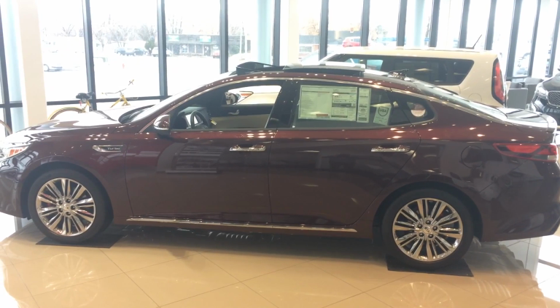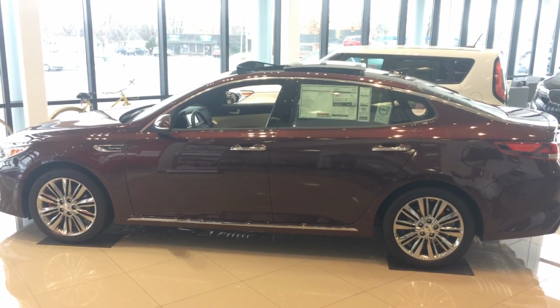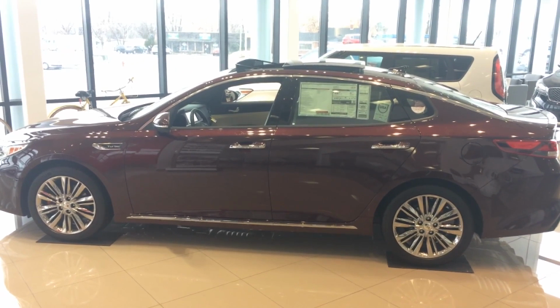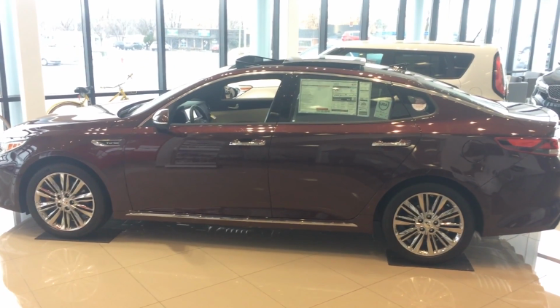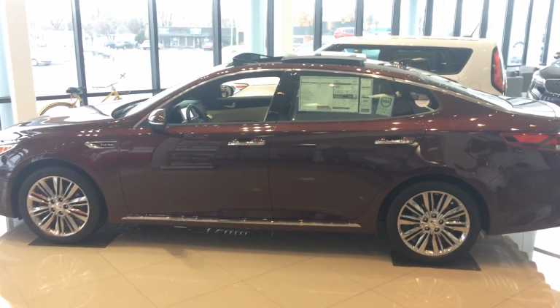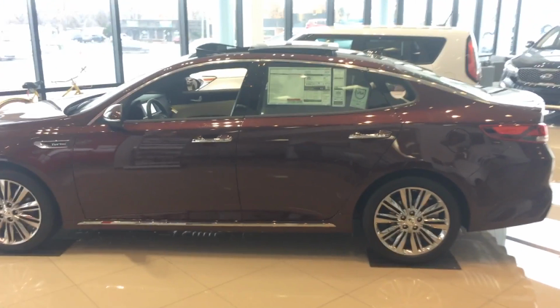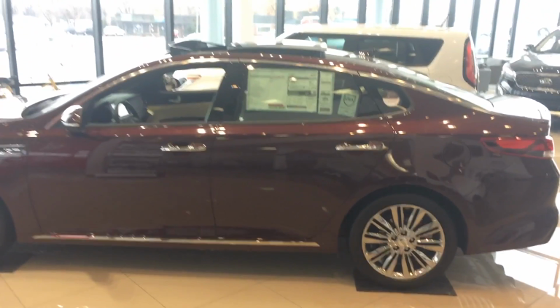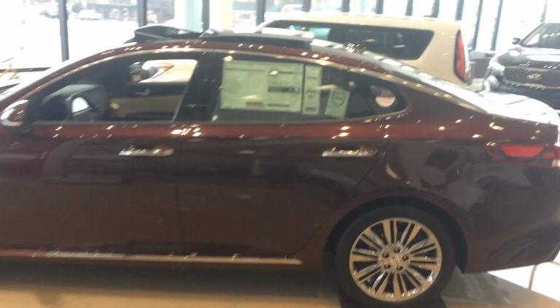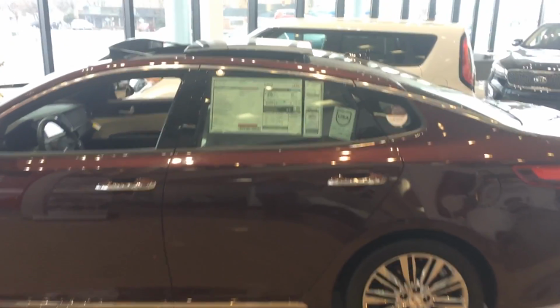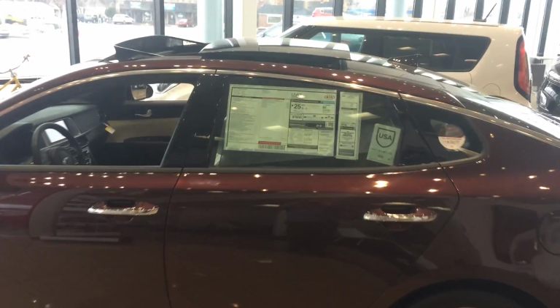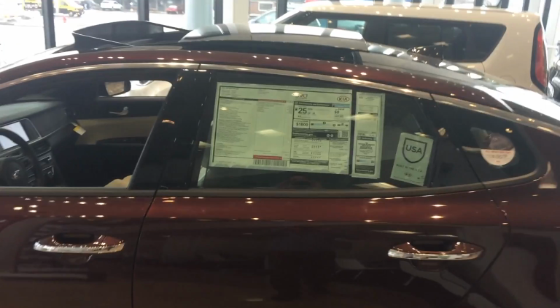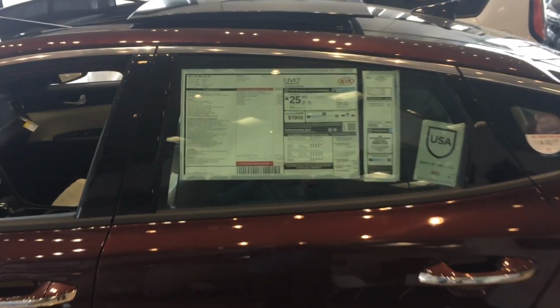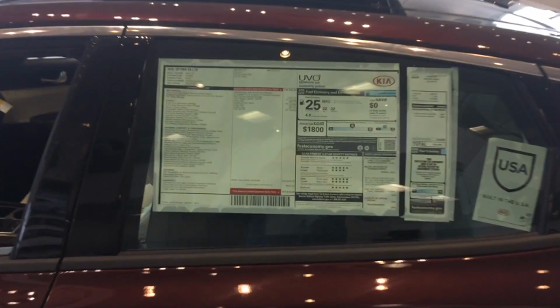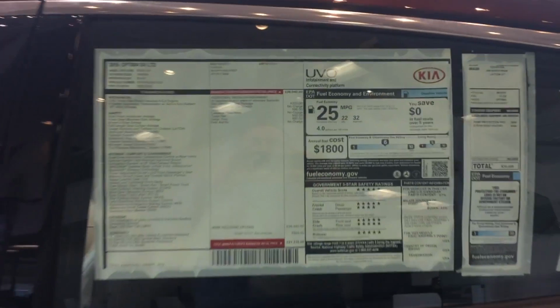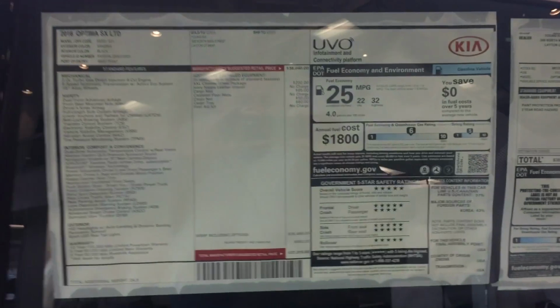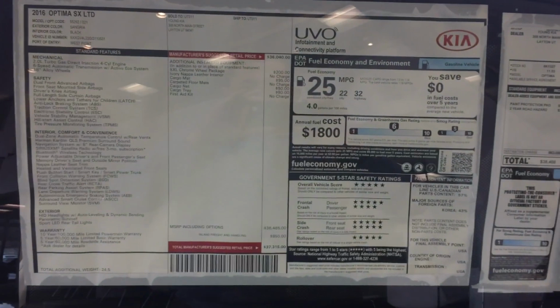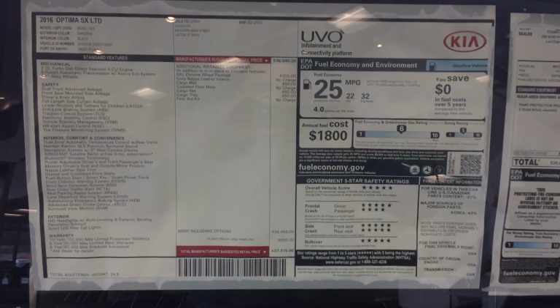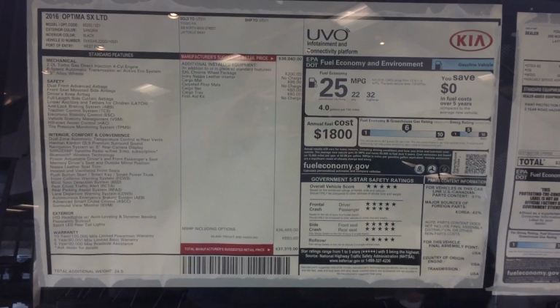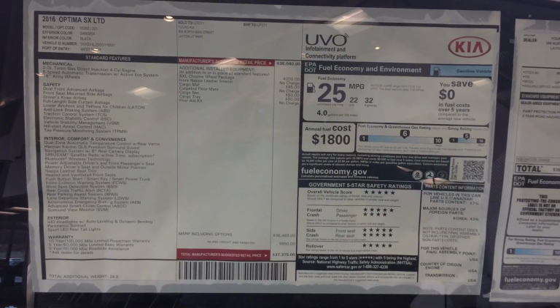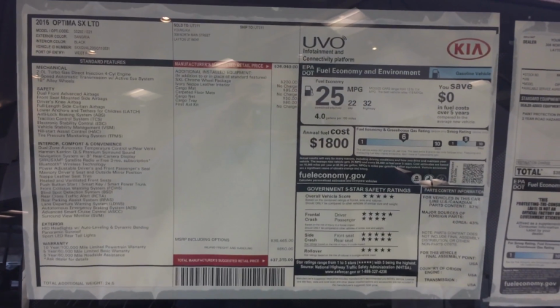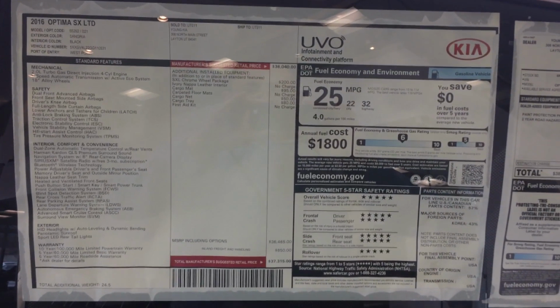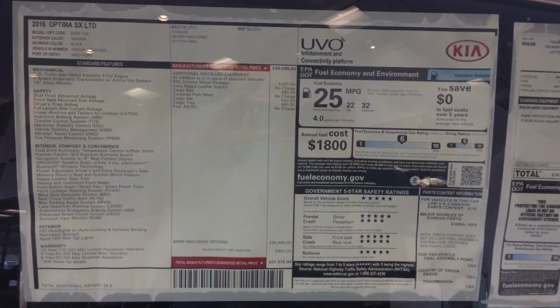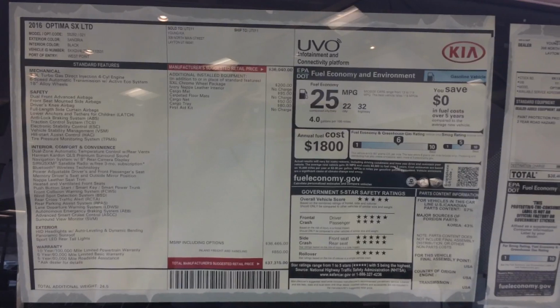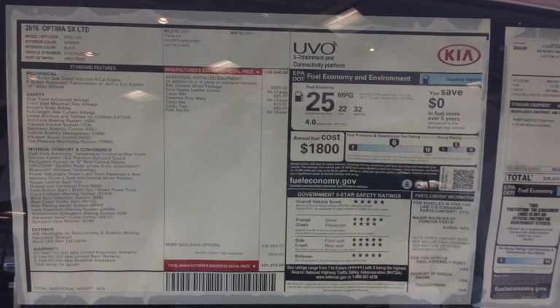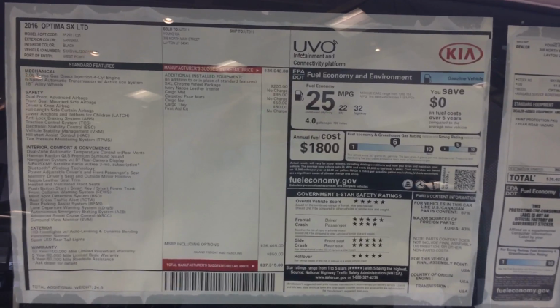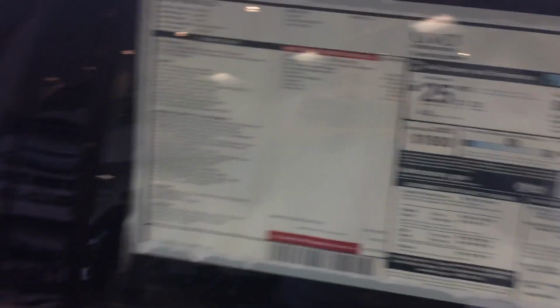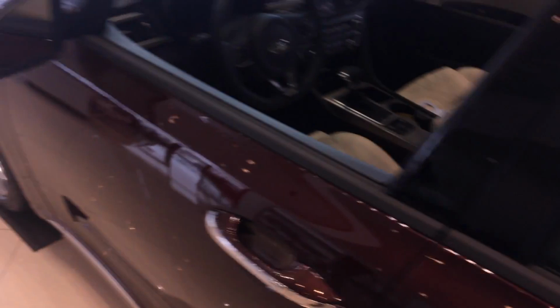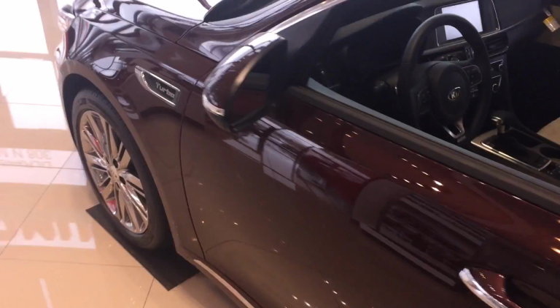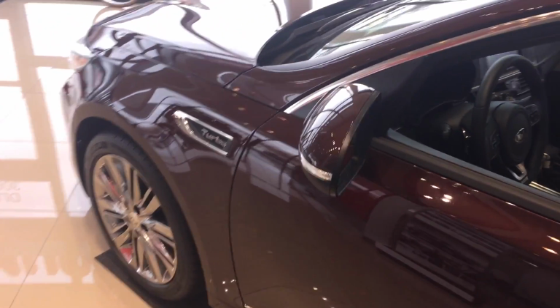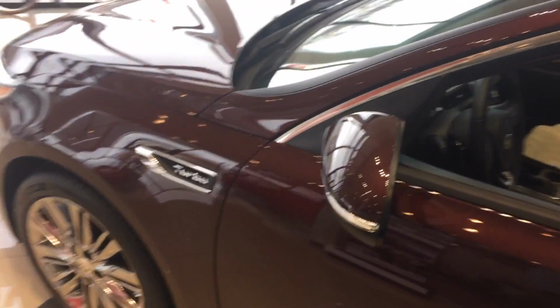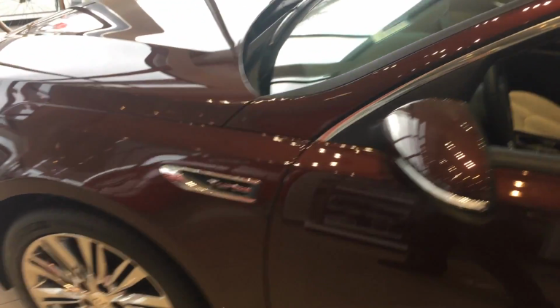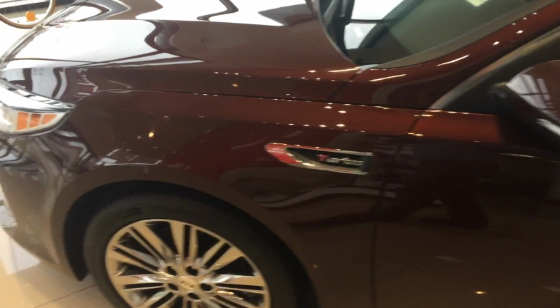Here's an overall view of the vehicle. This one is the SX trim level — the top trim level we have. It's the turbo.